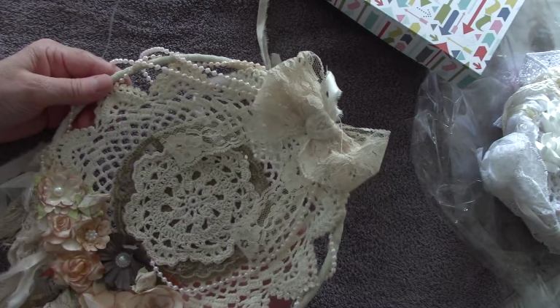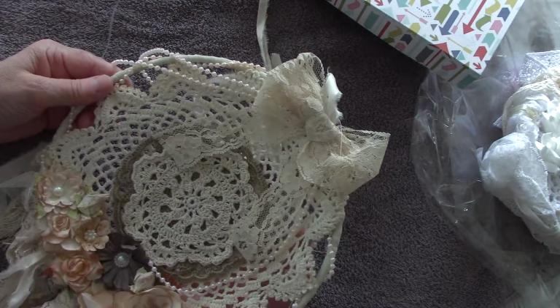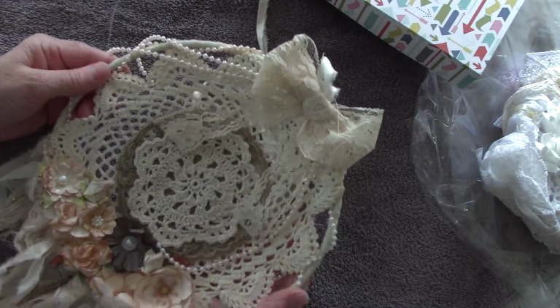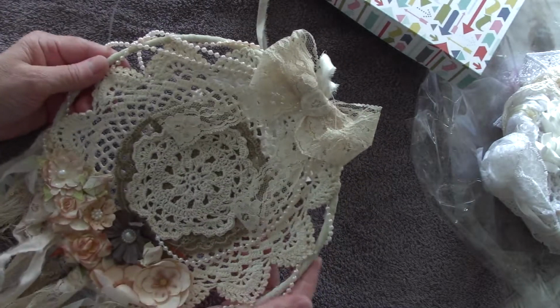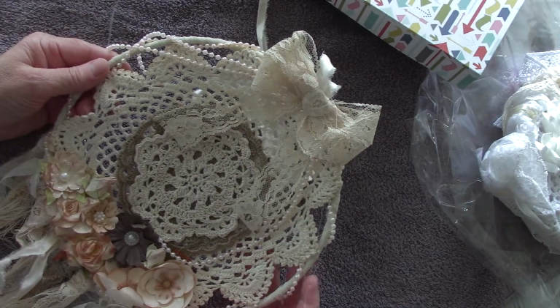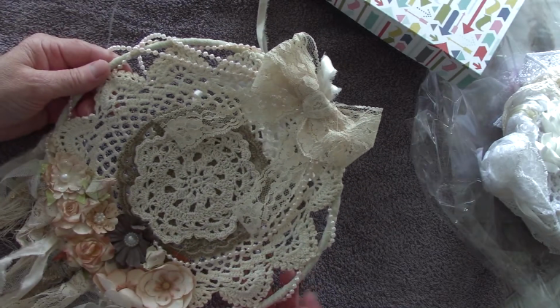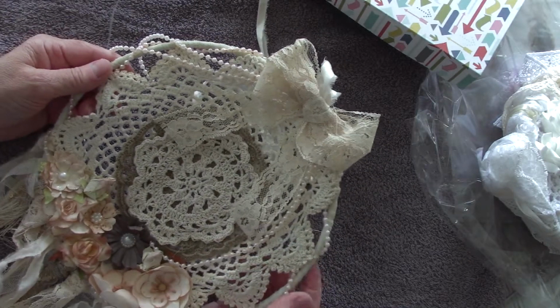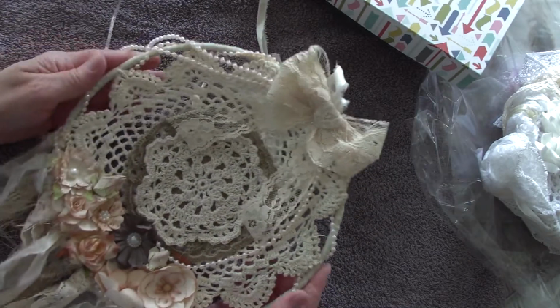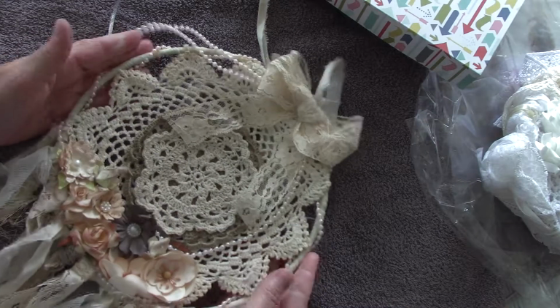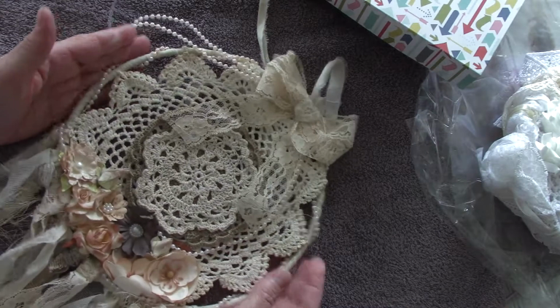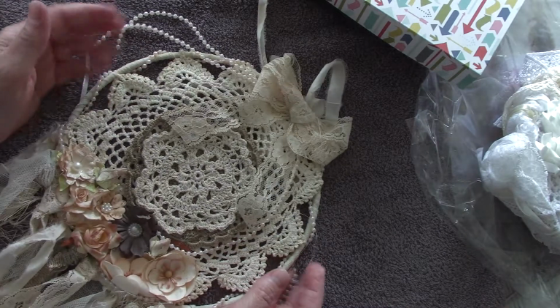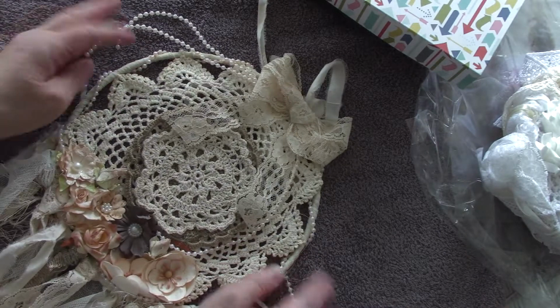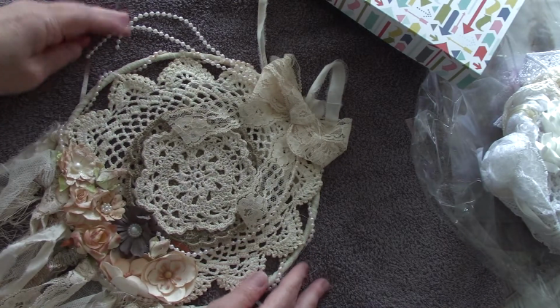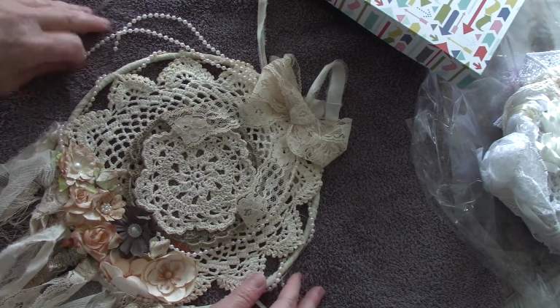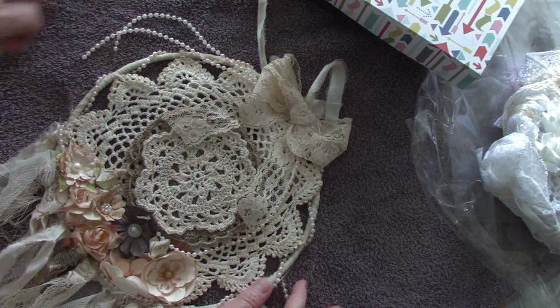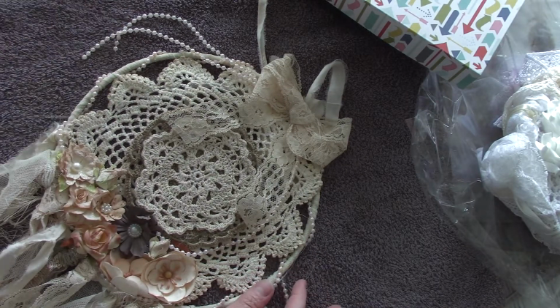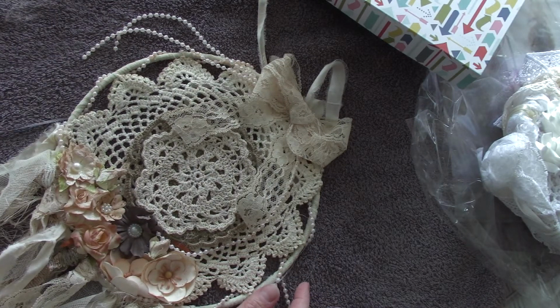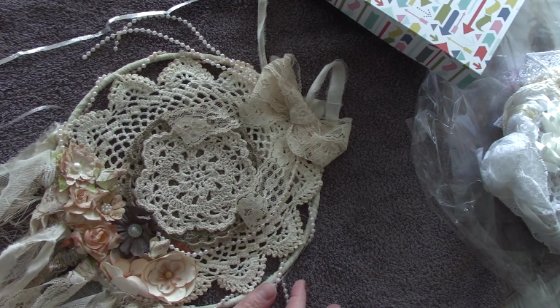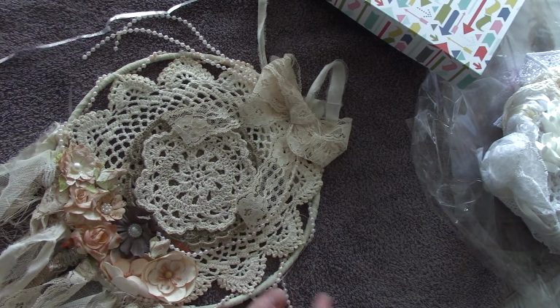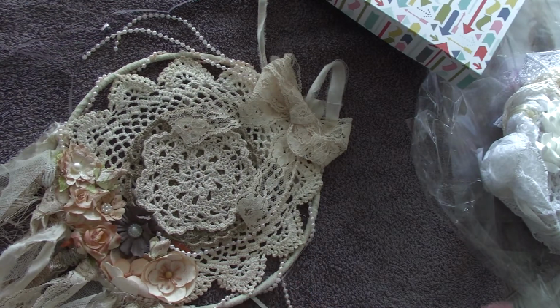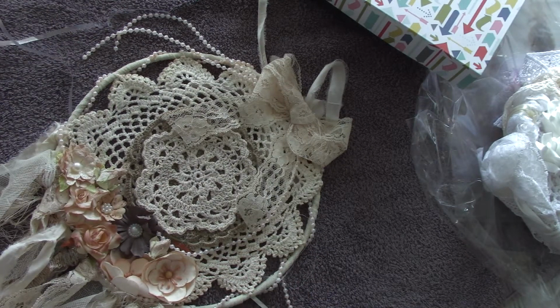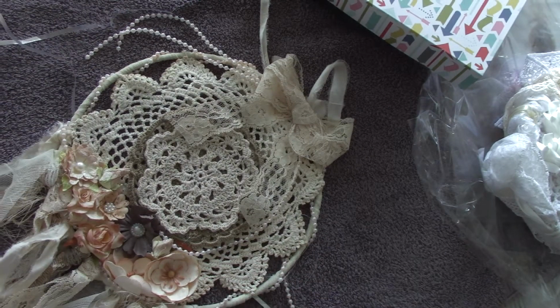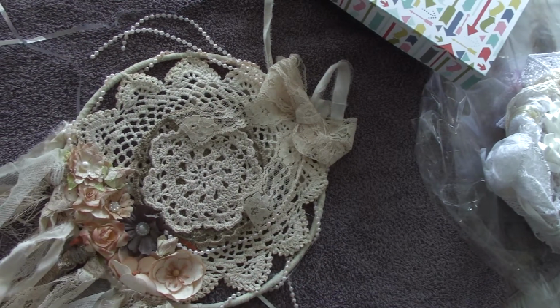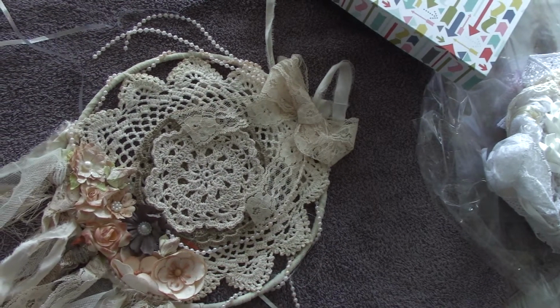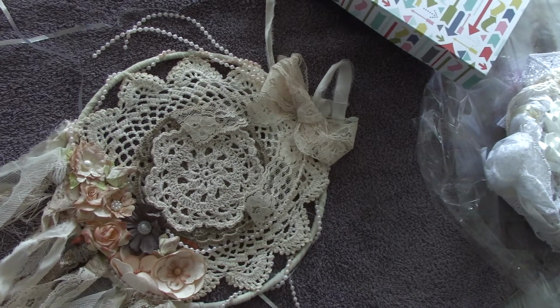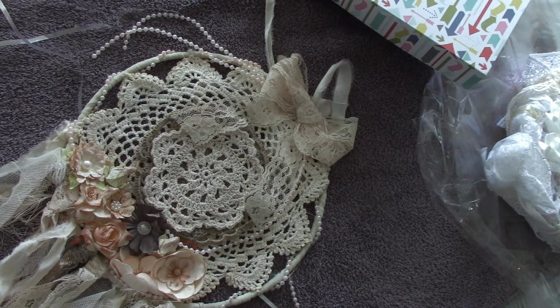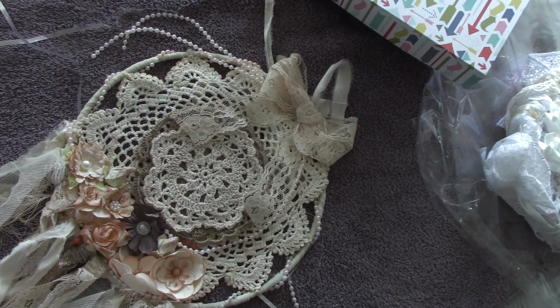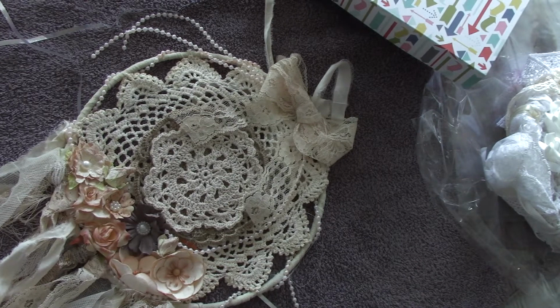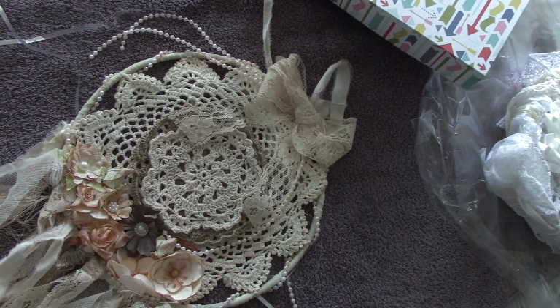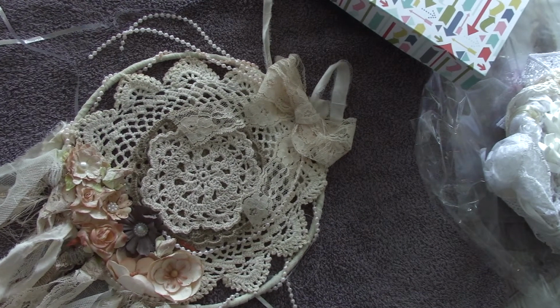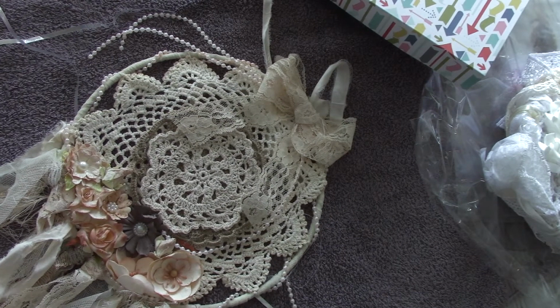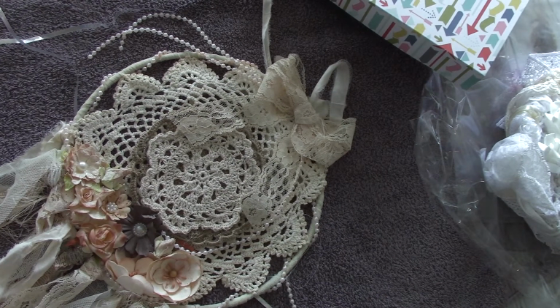Beautiful job, ladies. Thank you for playing, thank you for giving it a try and sharing. If you're watching us, thank you for the directions. Come join us at MiniAlbumScraps.com.